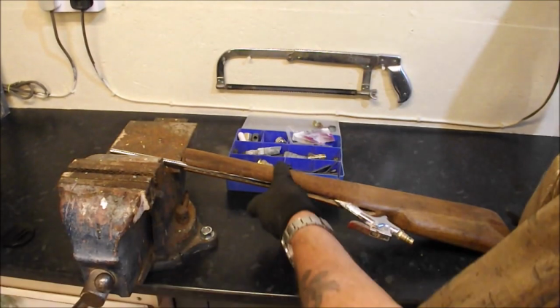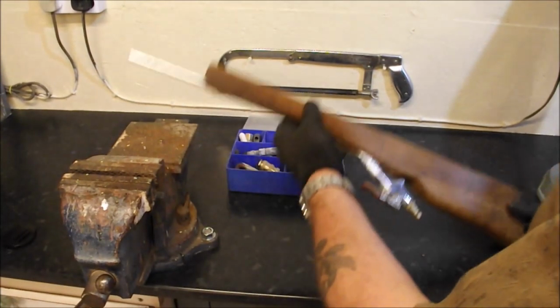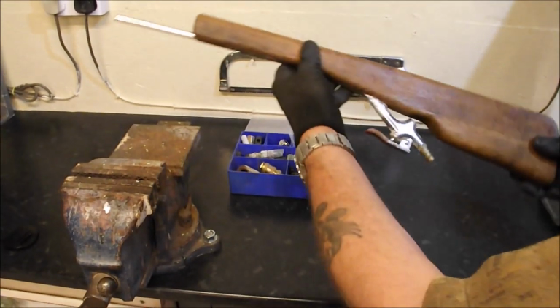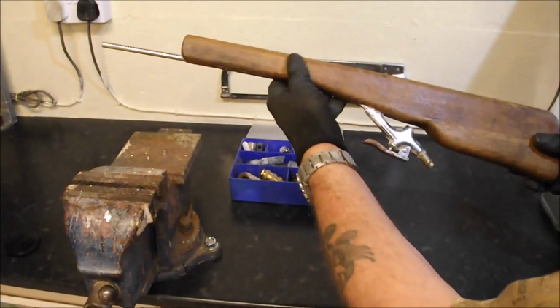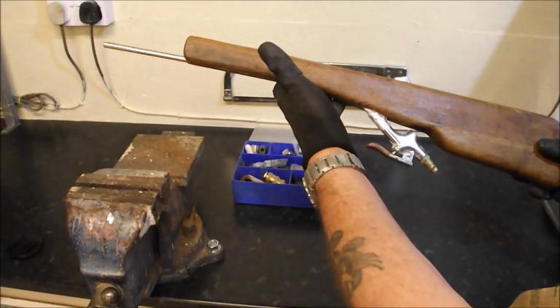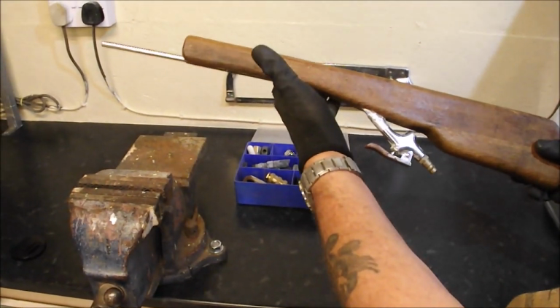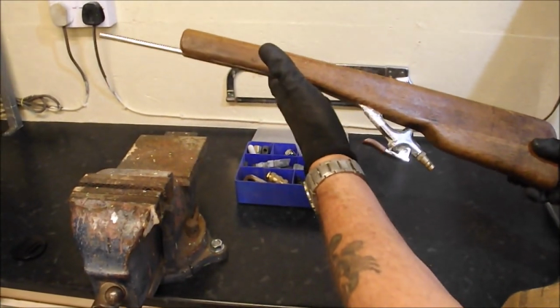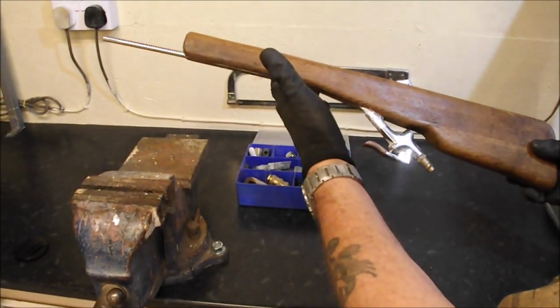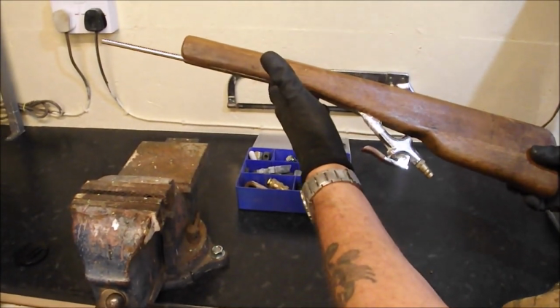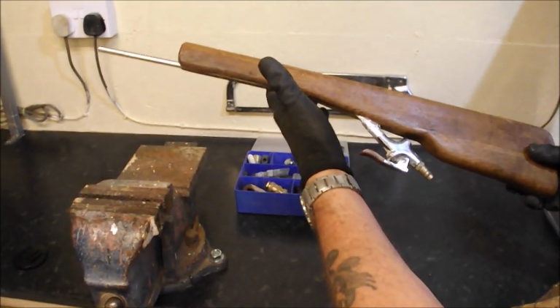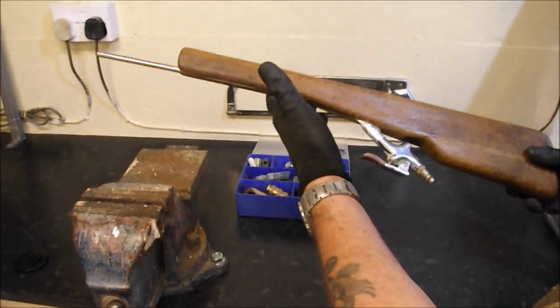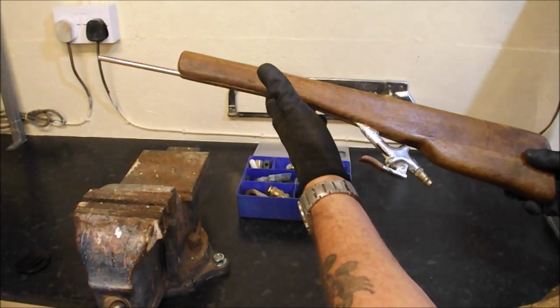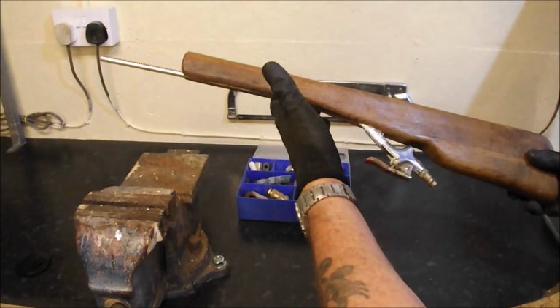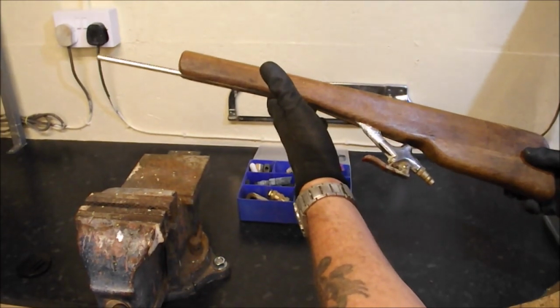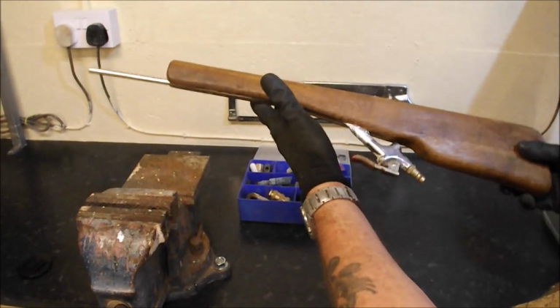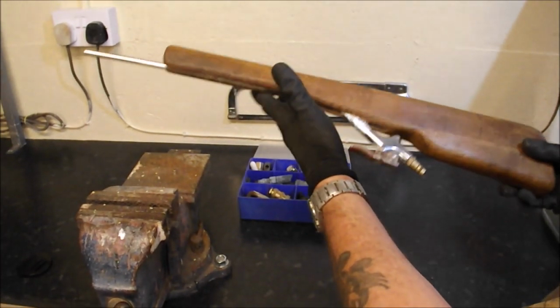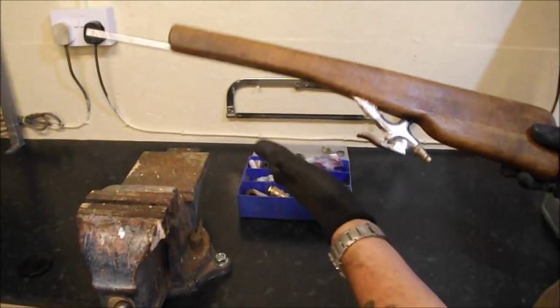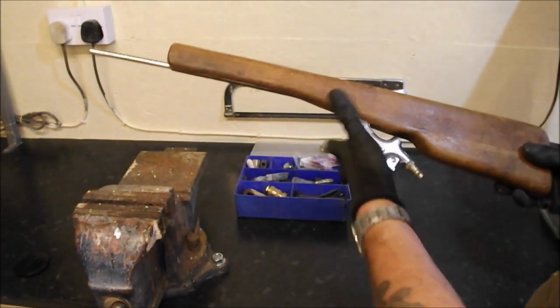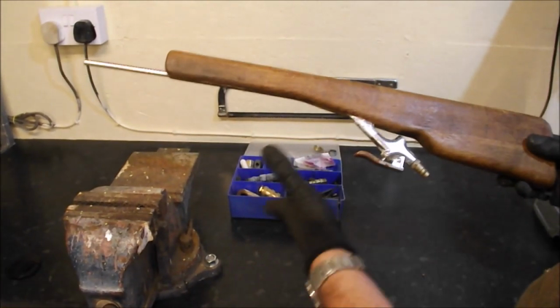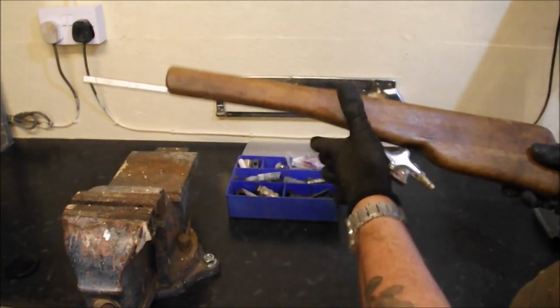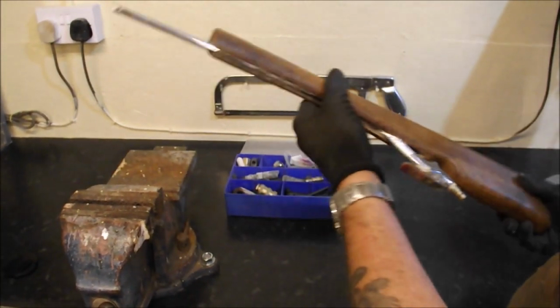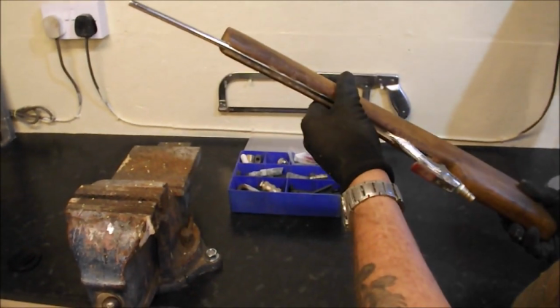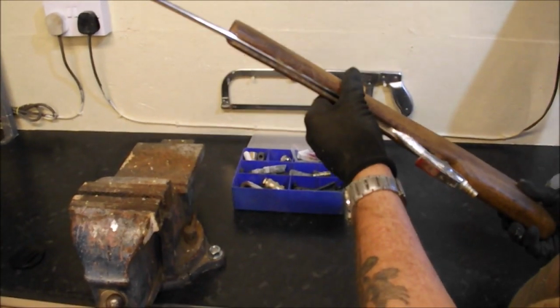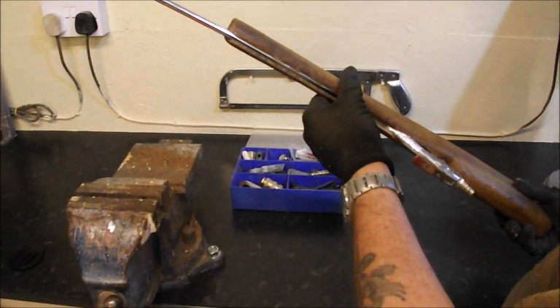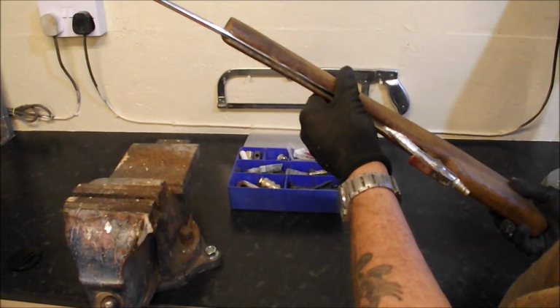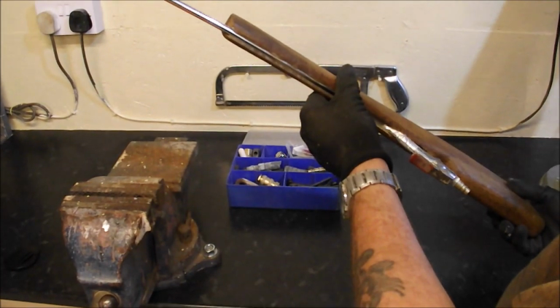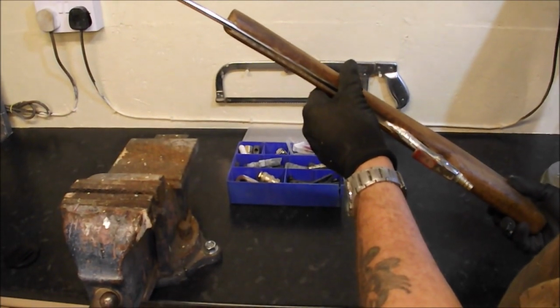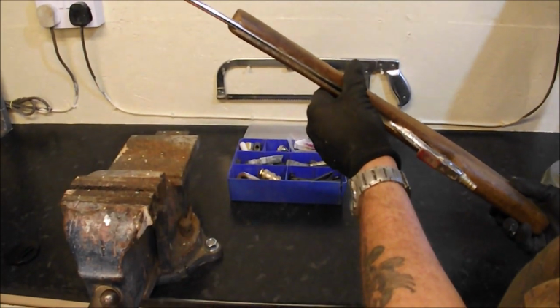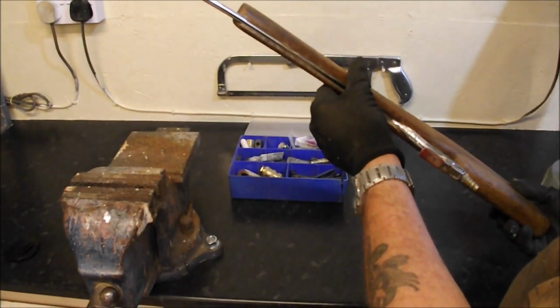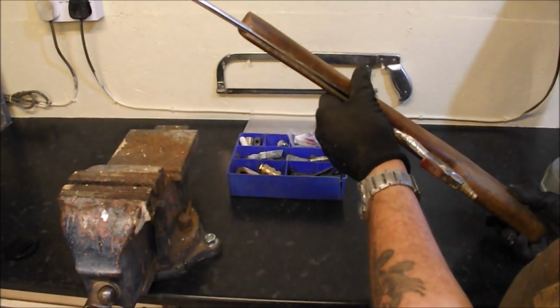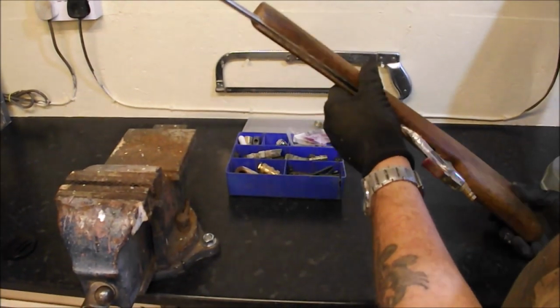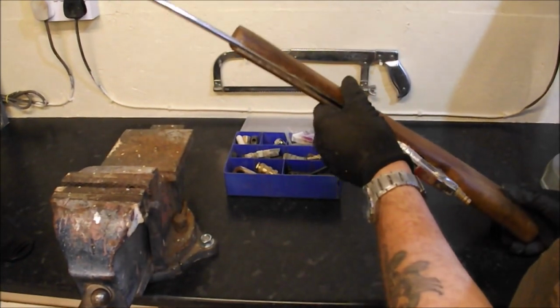We like to recycle props from previous videos, so on this occasion we're going to be recycling Igor's compressed air rifle and turning it into something completely different. Let's get on with it.